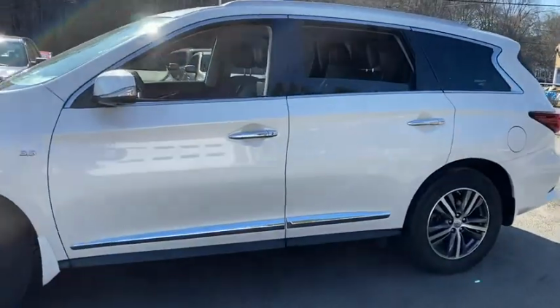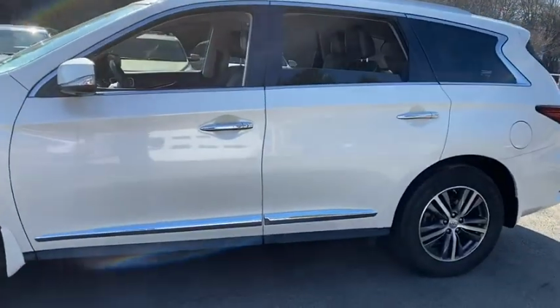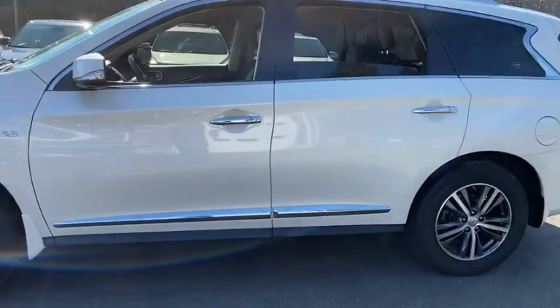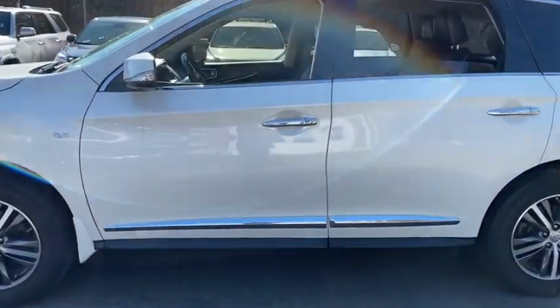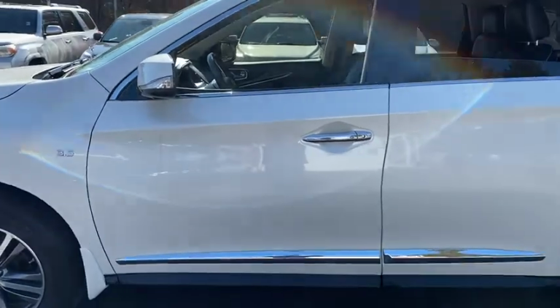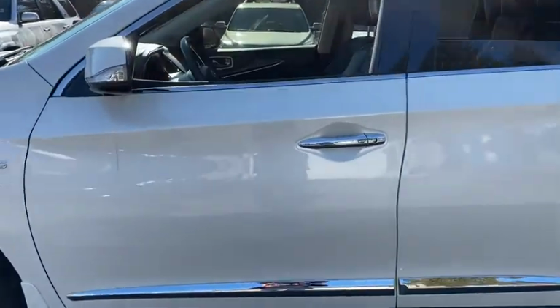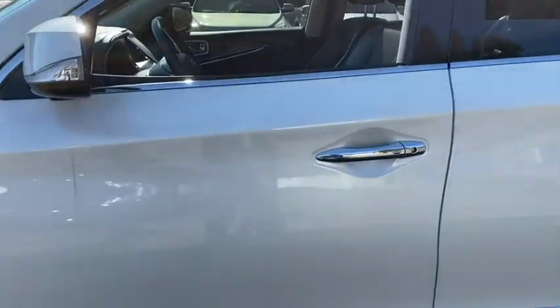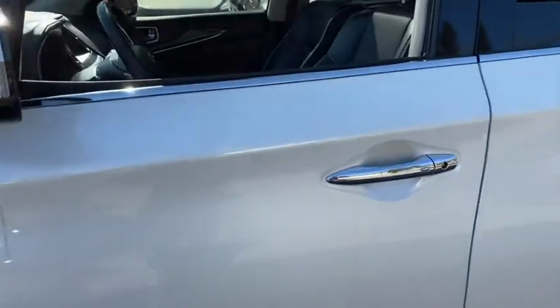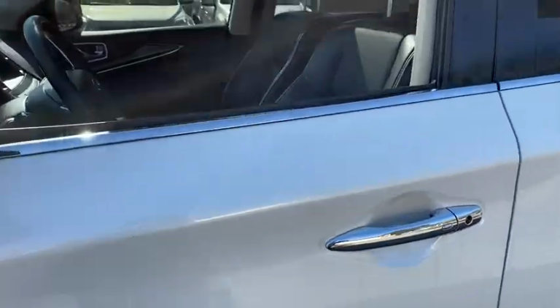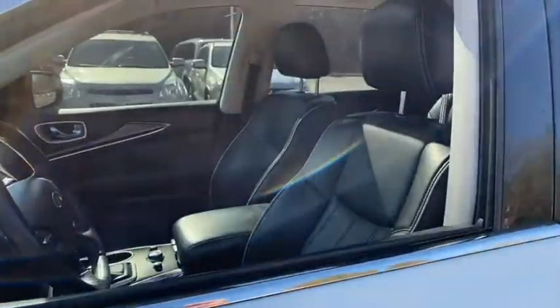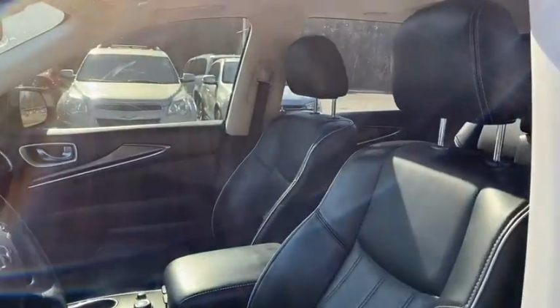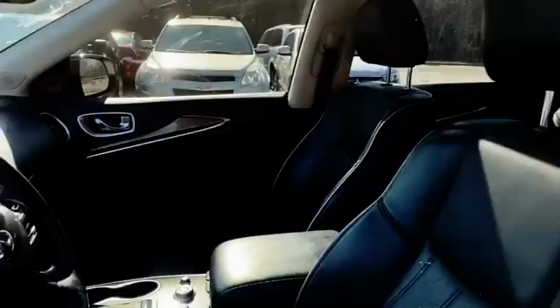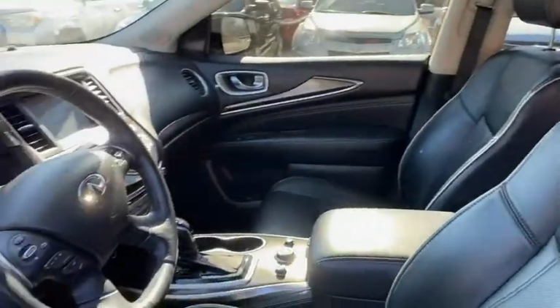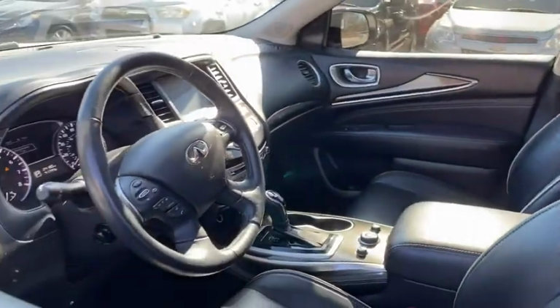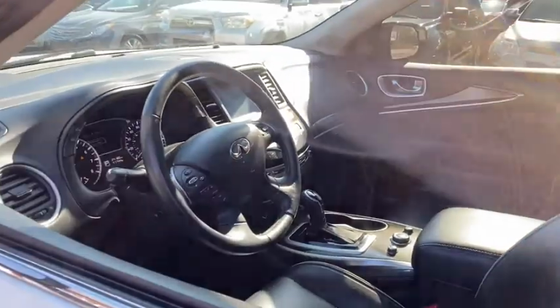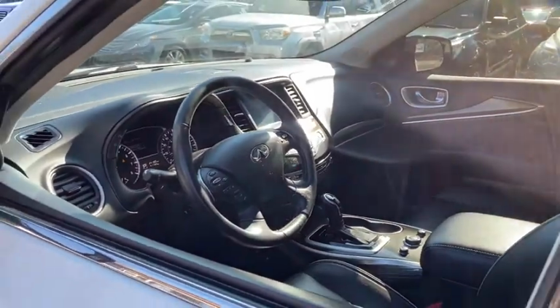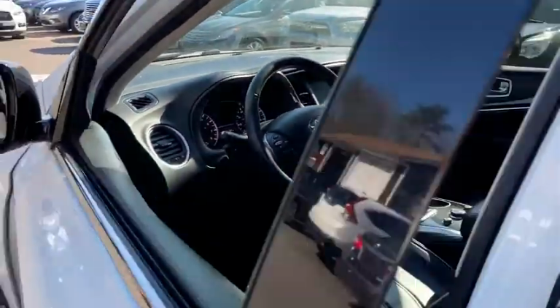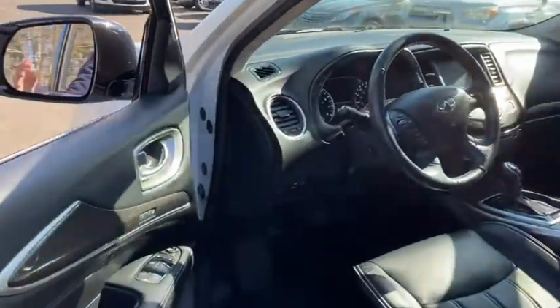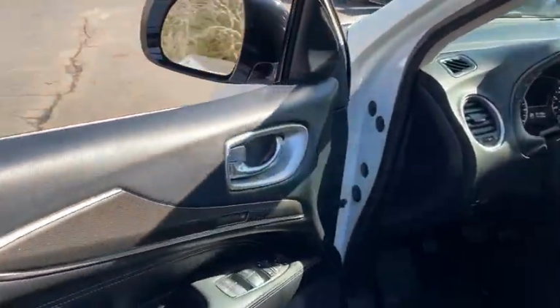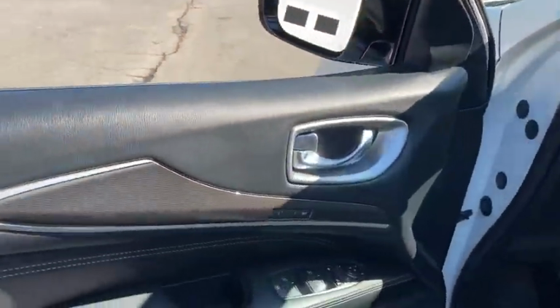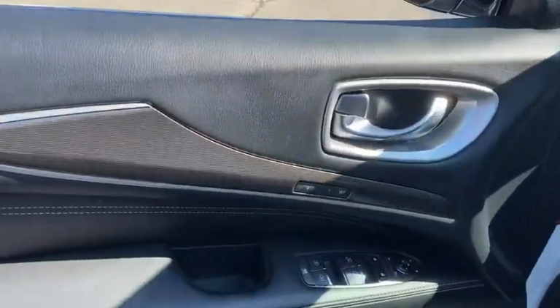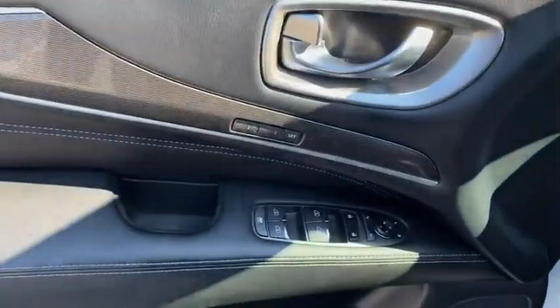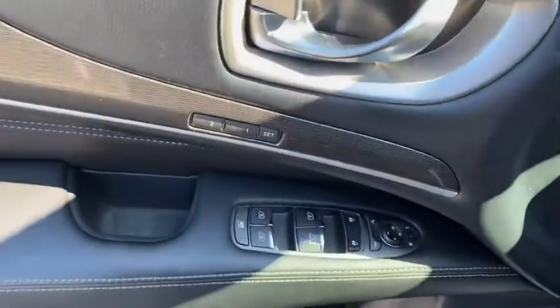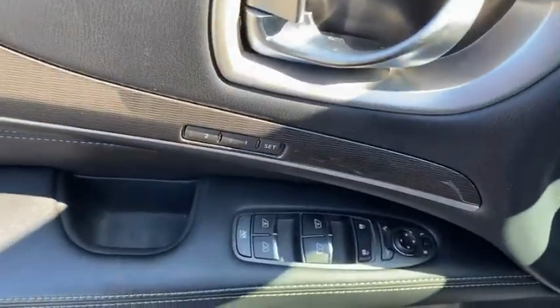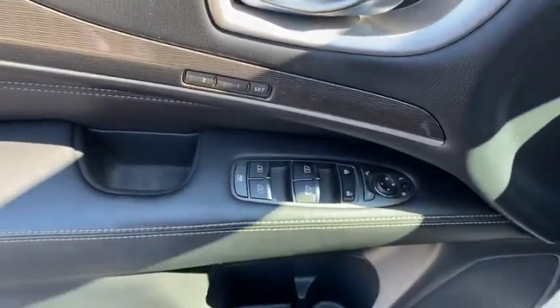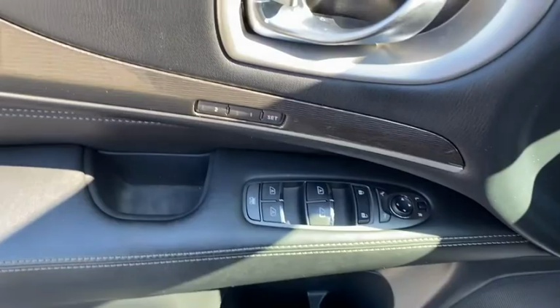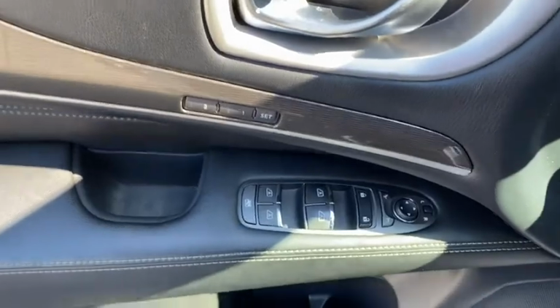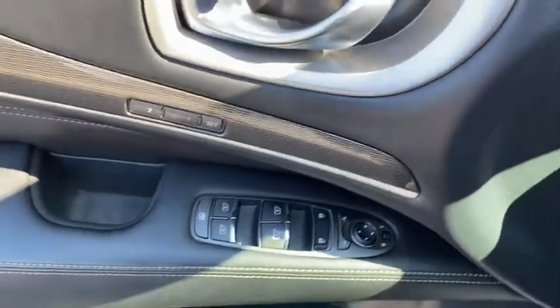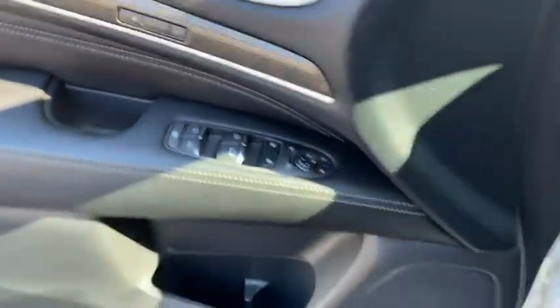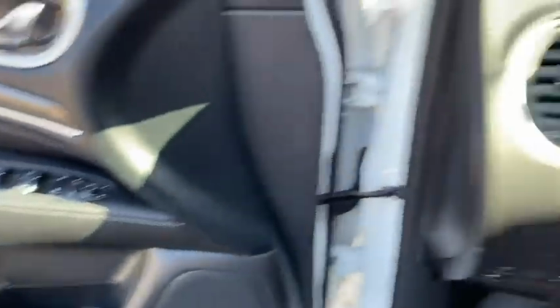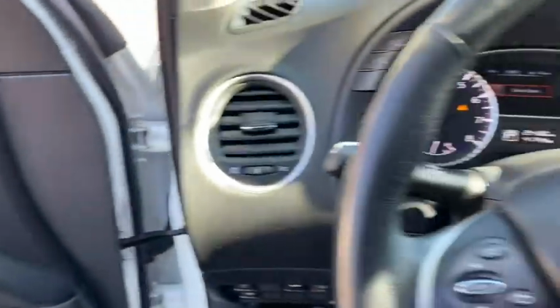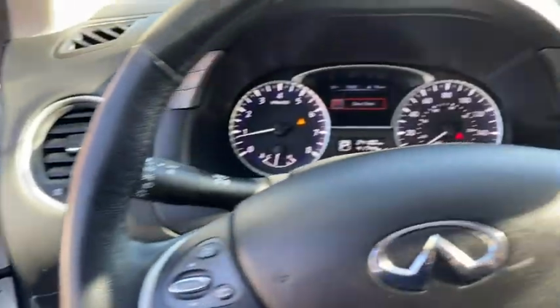Remote power door locks, power windows, compass, fog lamps, heated driver's seat, airbags, leather seats, speed proportional power steering, tachometer, heated passenger seat, rear wiper, head-up display, and power-heated outside mirrors.